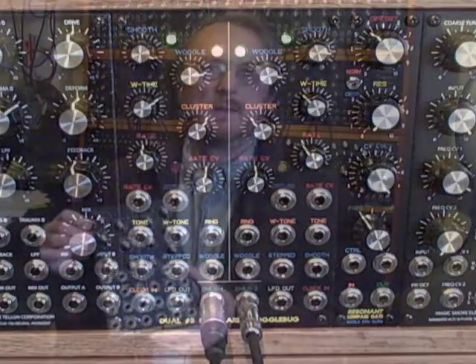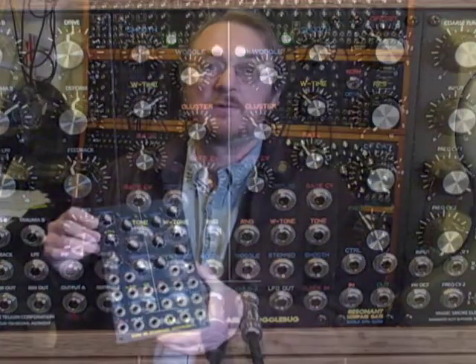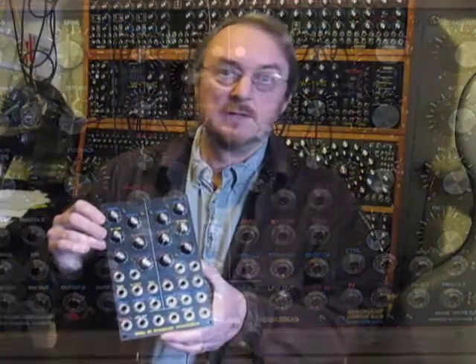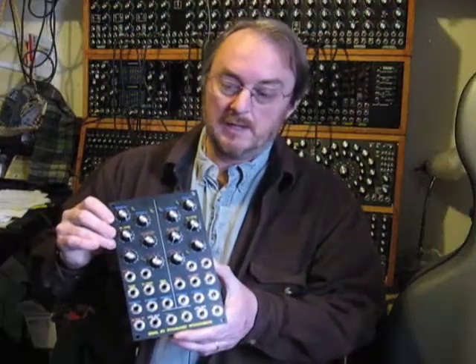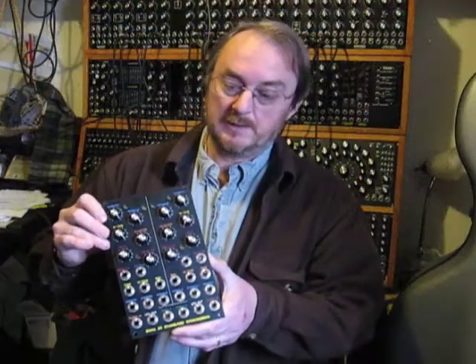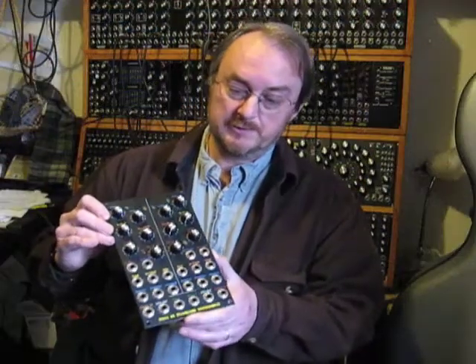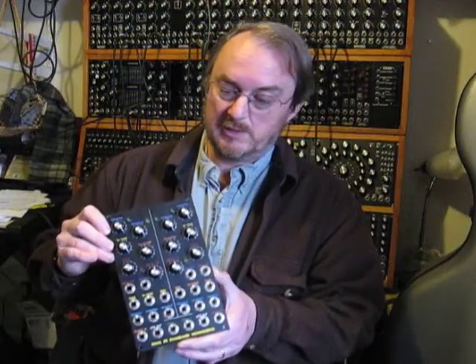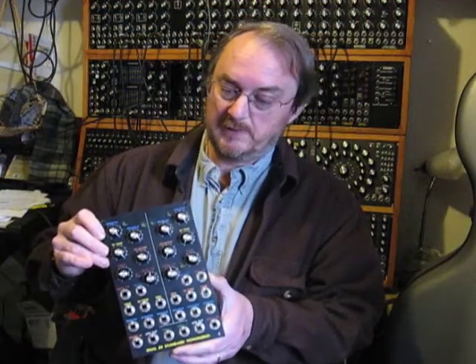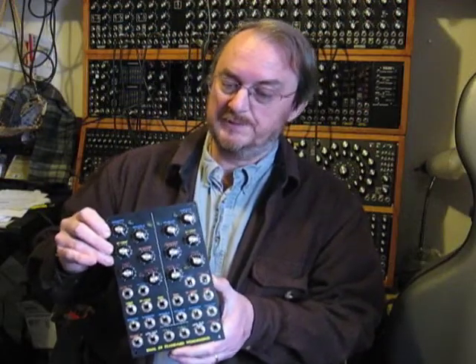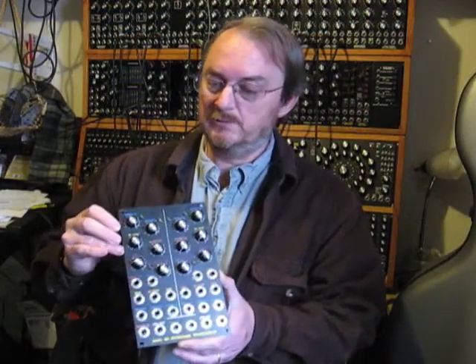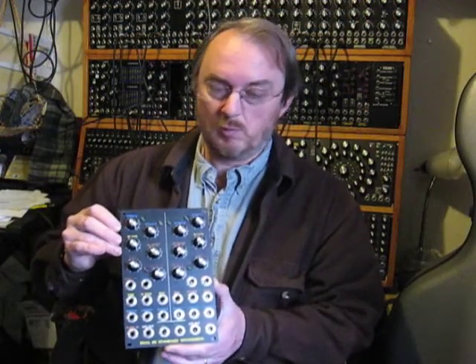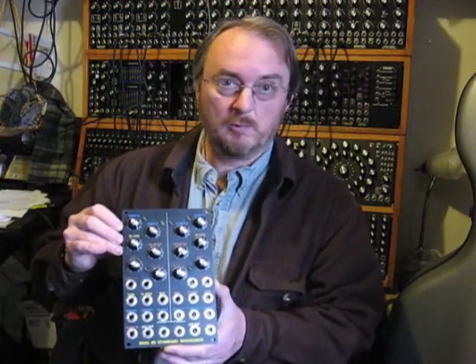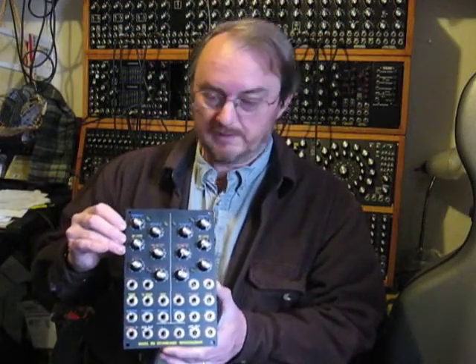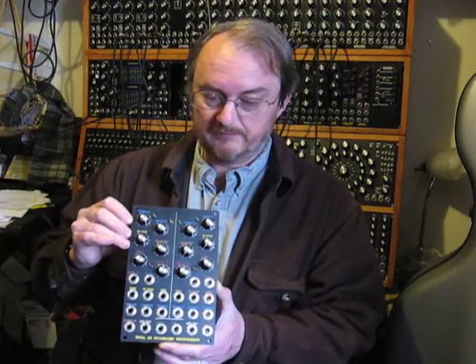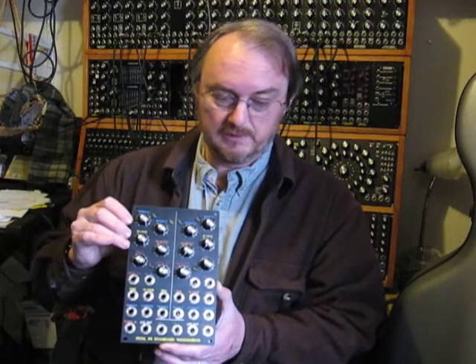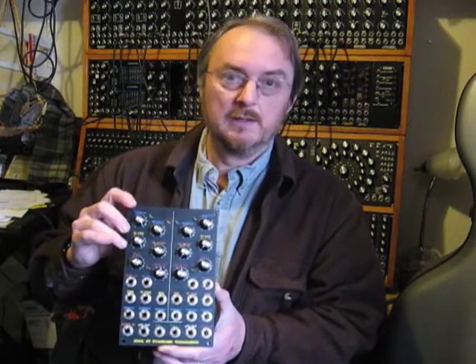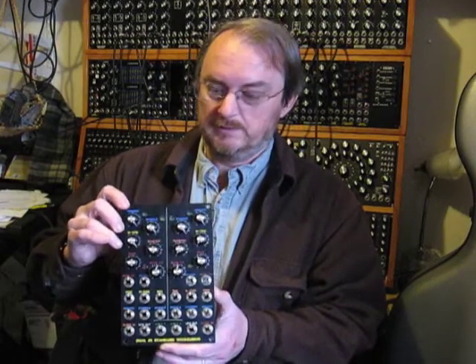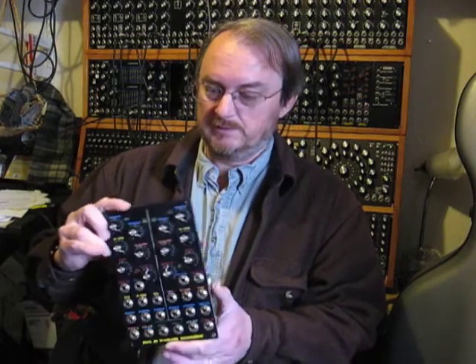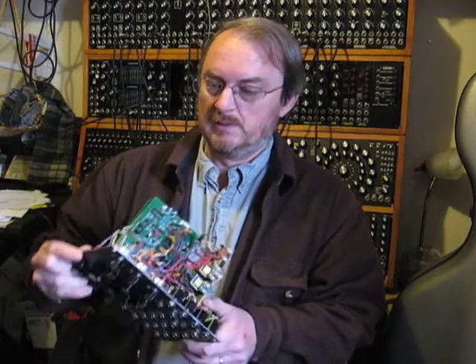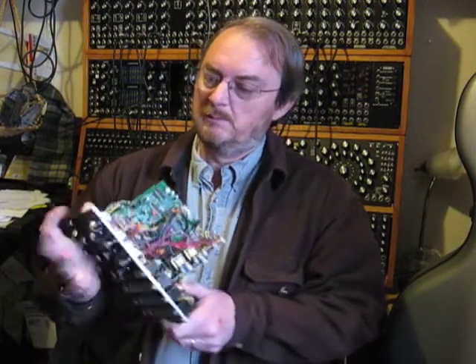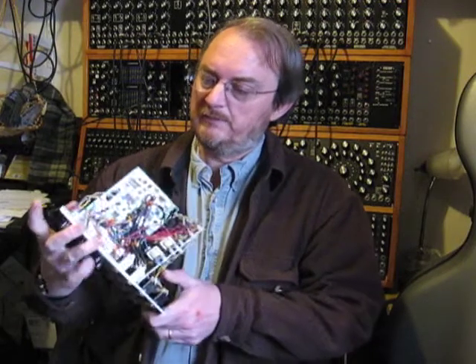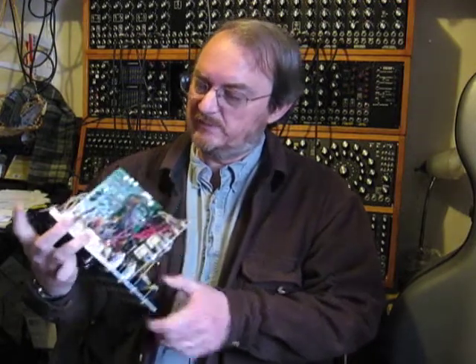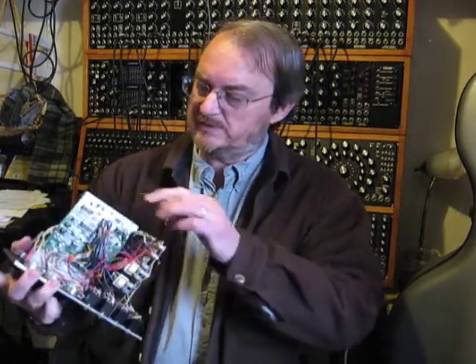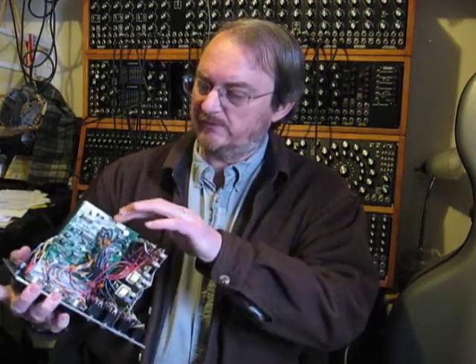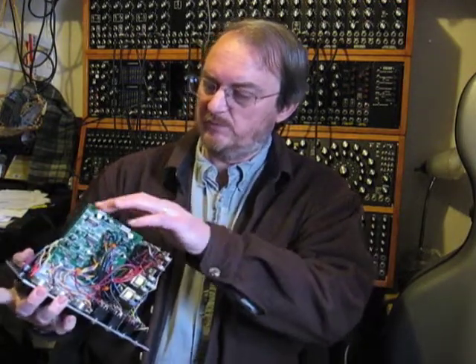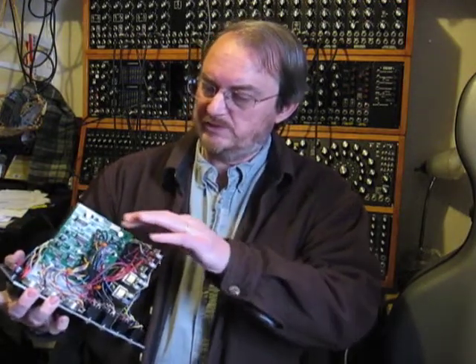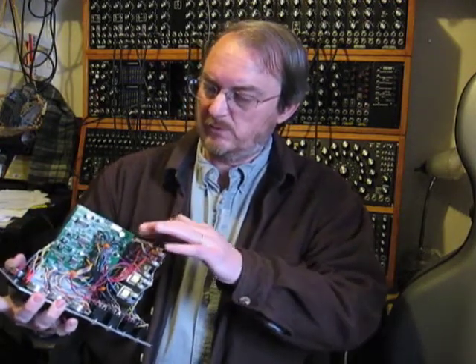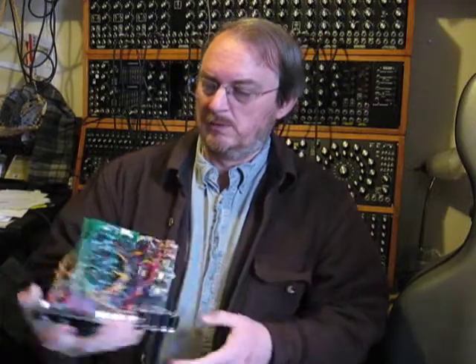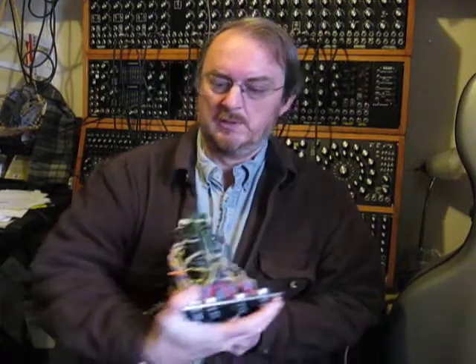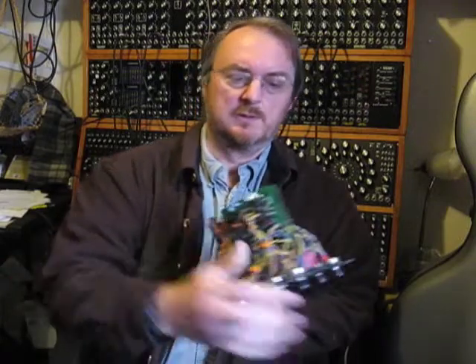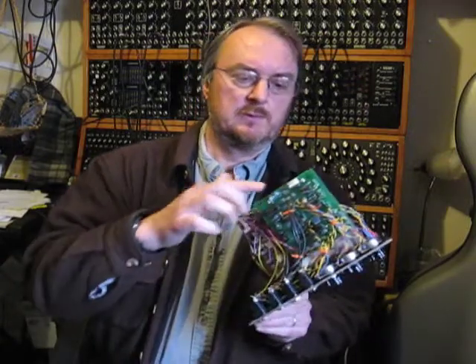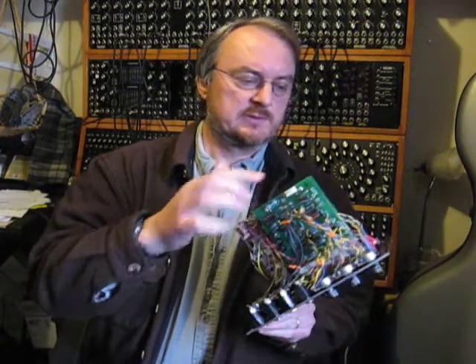Hi folks, I'm going to take a minute to show off this new Dual Woggle Bug I've built using a pair of PCBs I've got from the Bride Chamber. Two of them, you see.